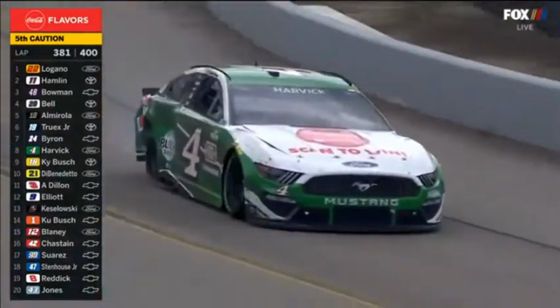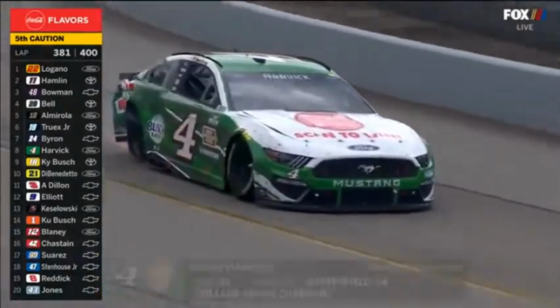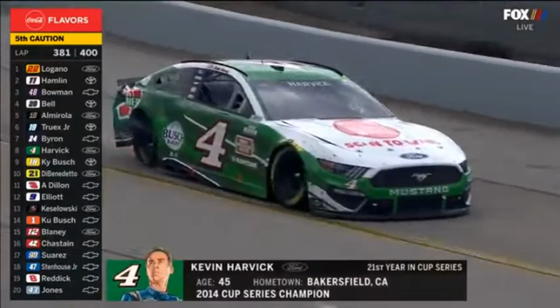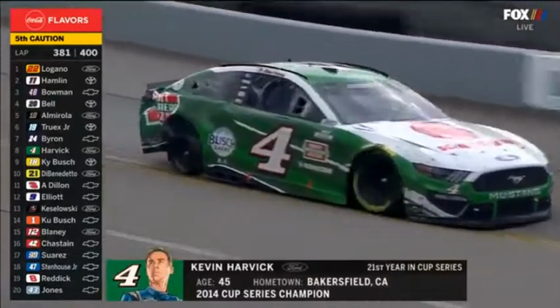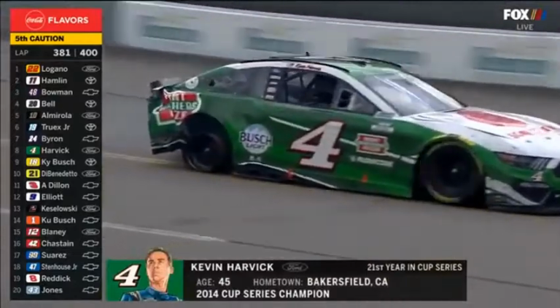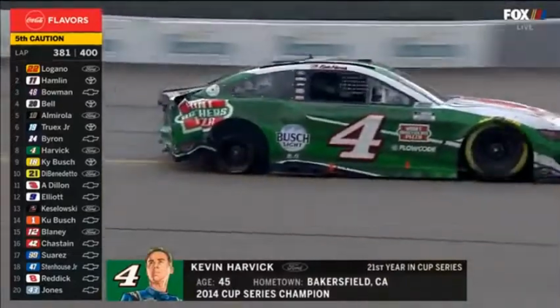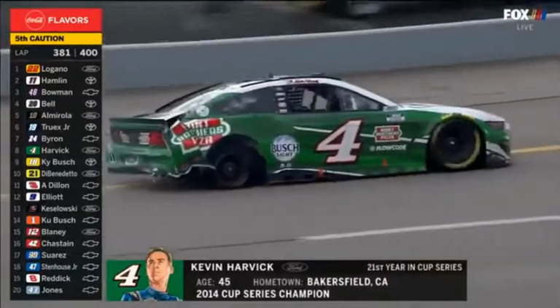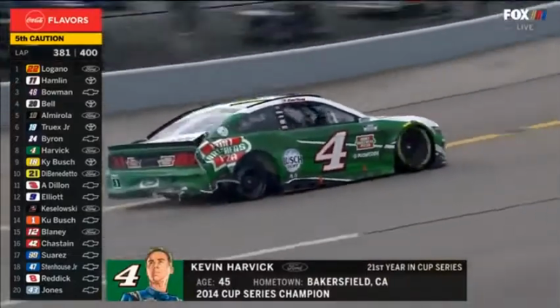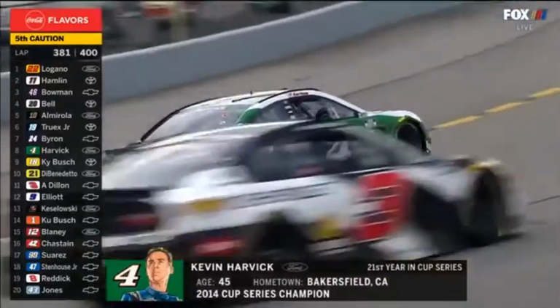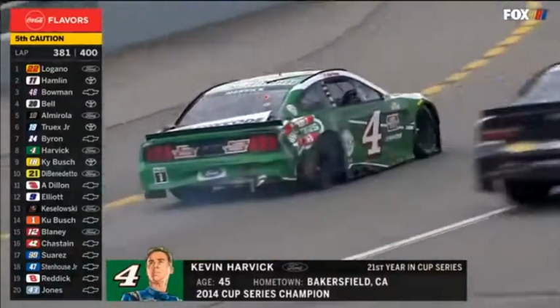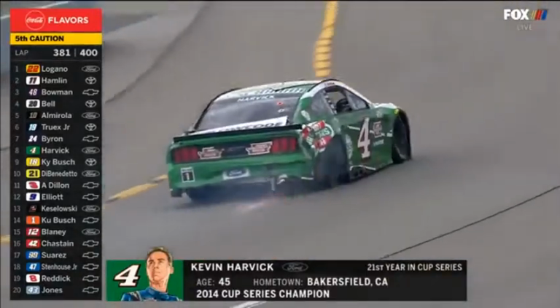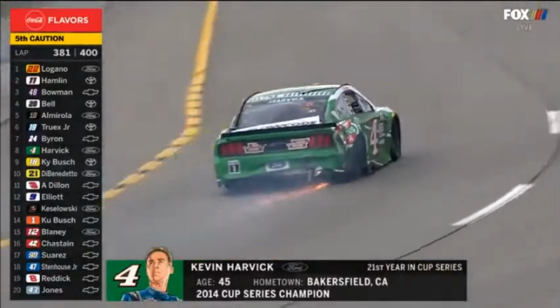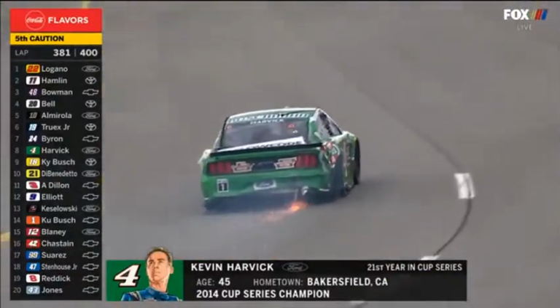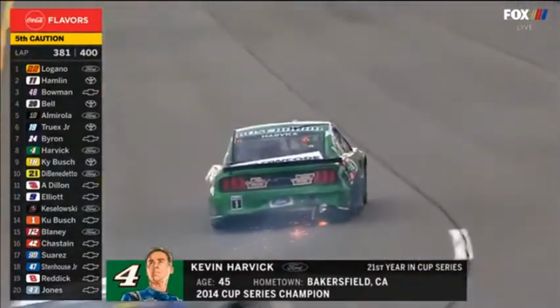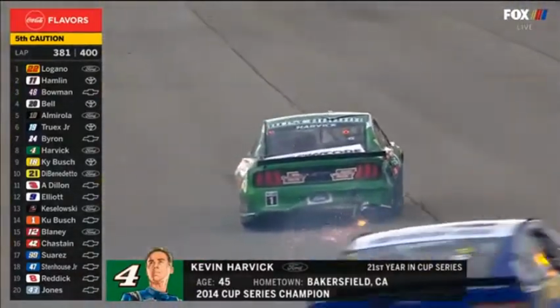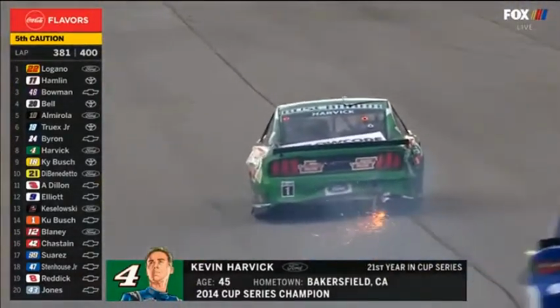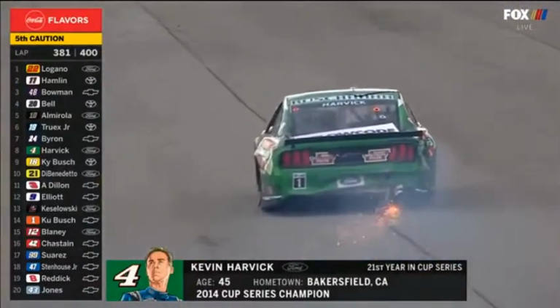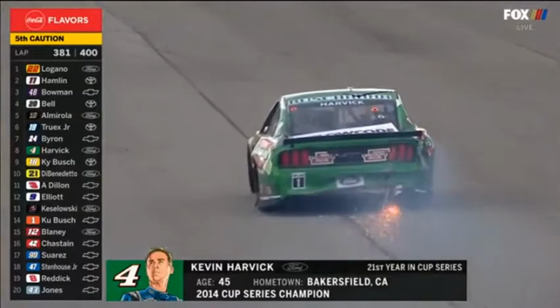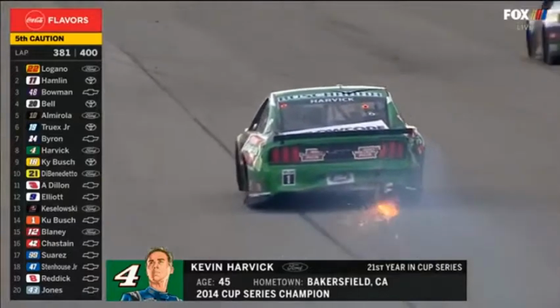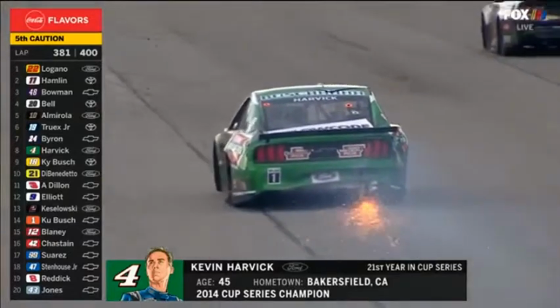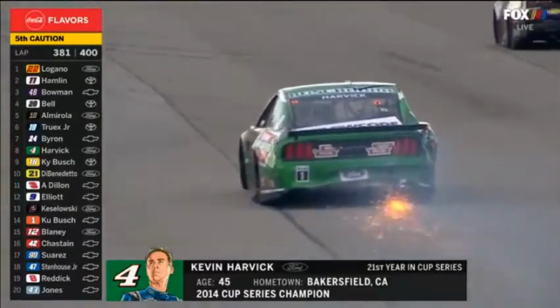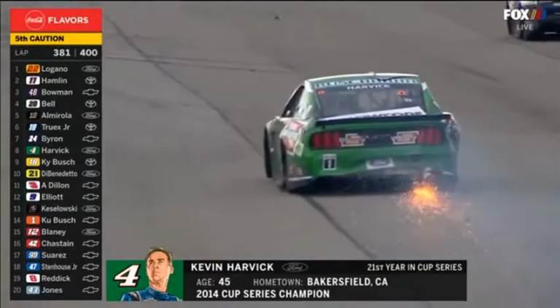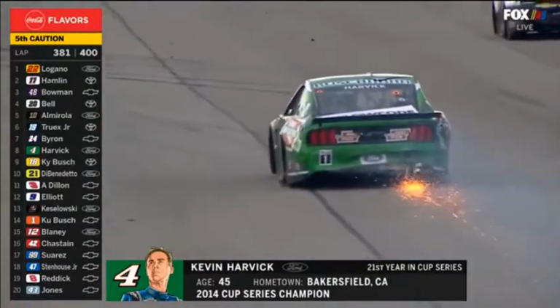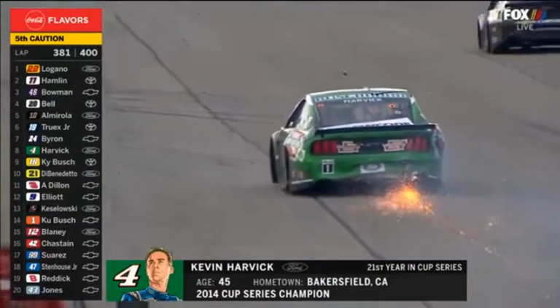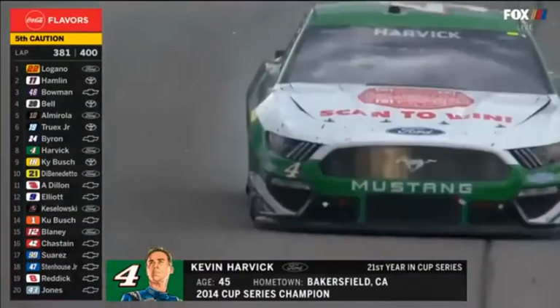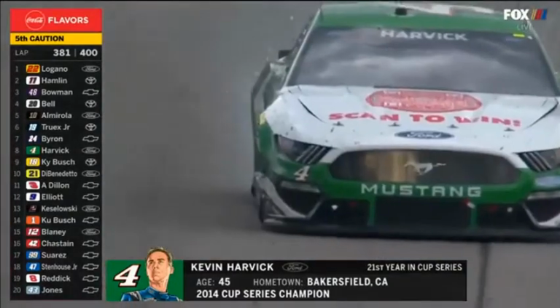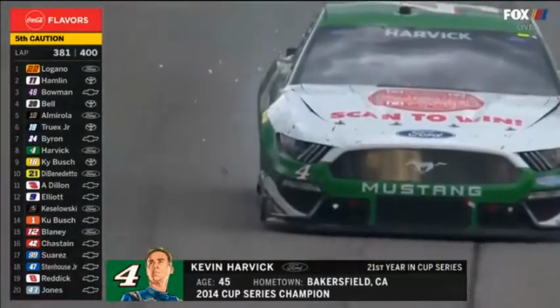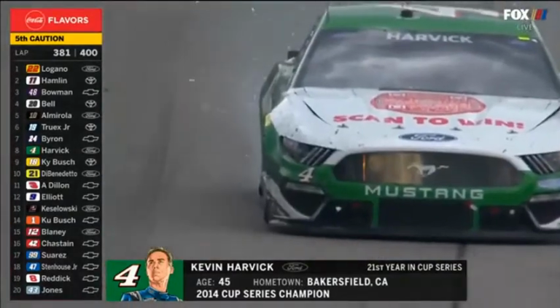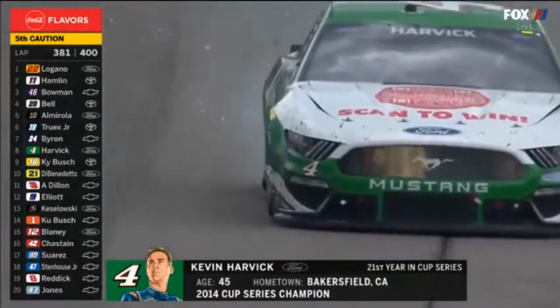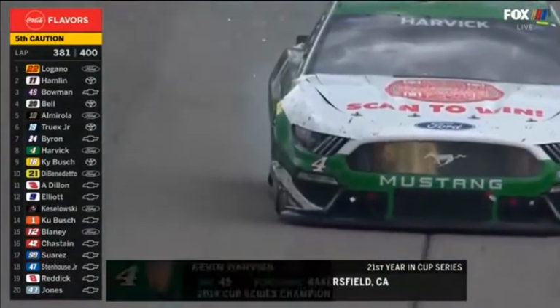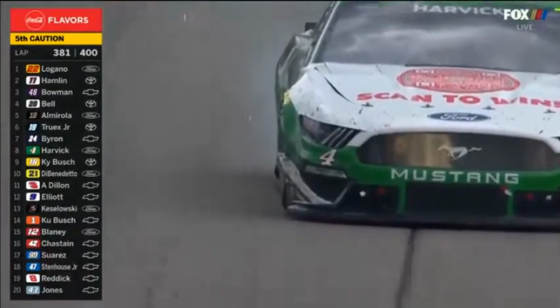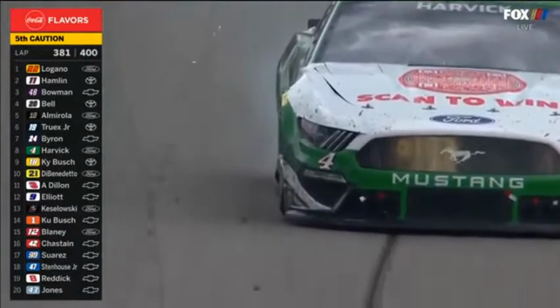Fender damage. It doesn't look like he scraped the wall. Sixth caution of the day at lap 381 for Harvick. Pretty clear that the right rear tire went down and that car spun around in a hurry.